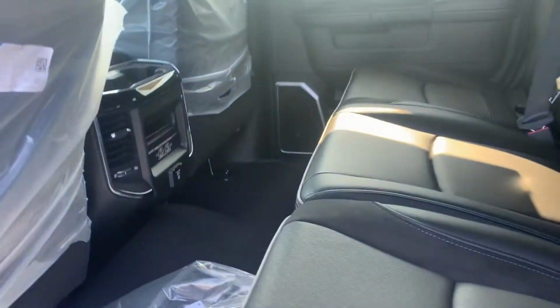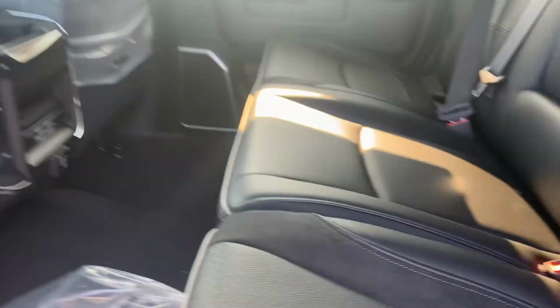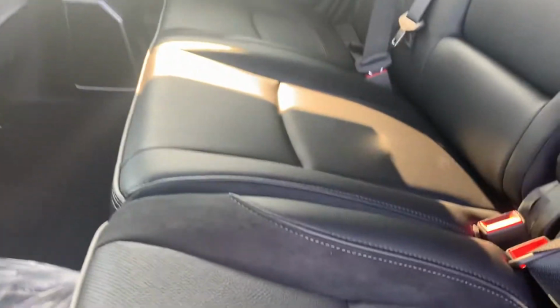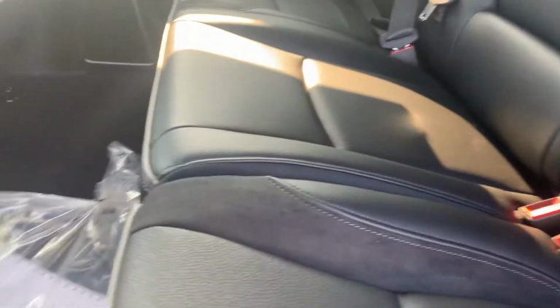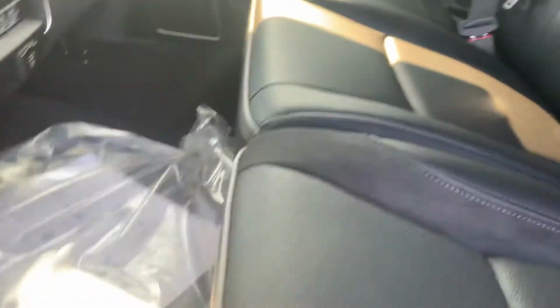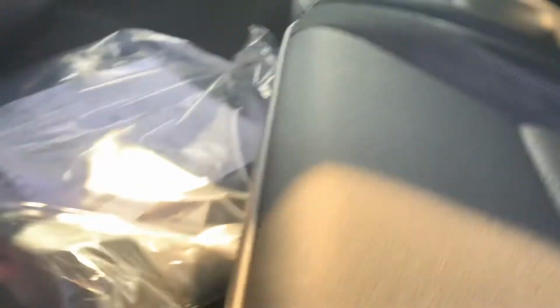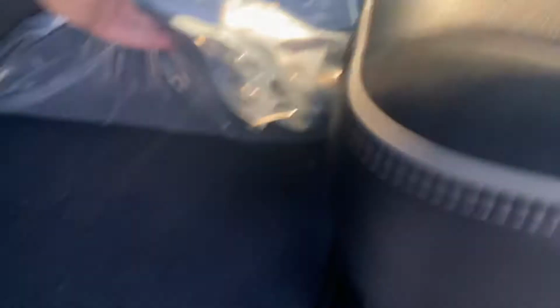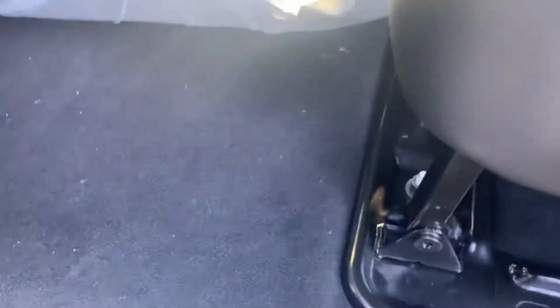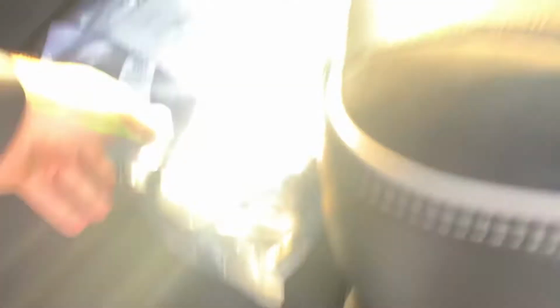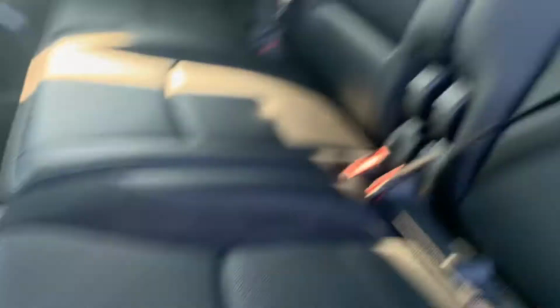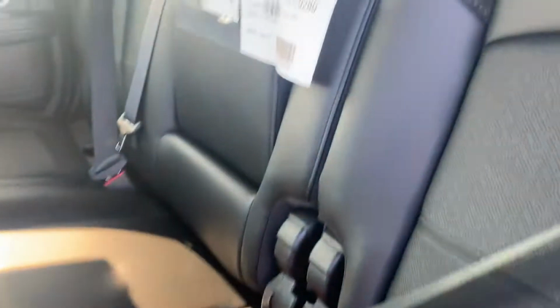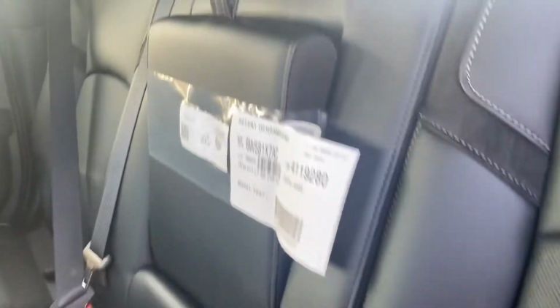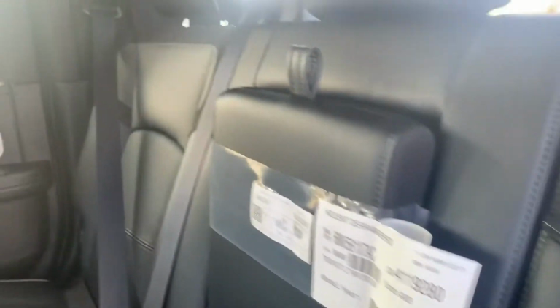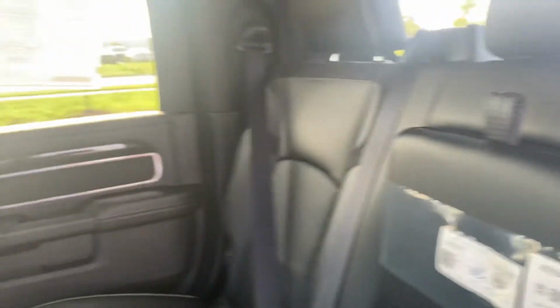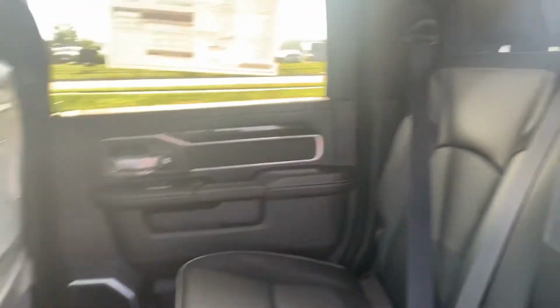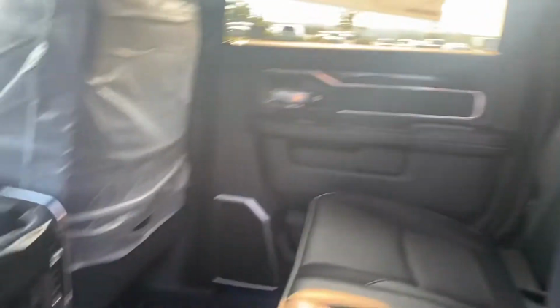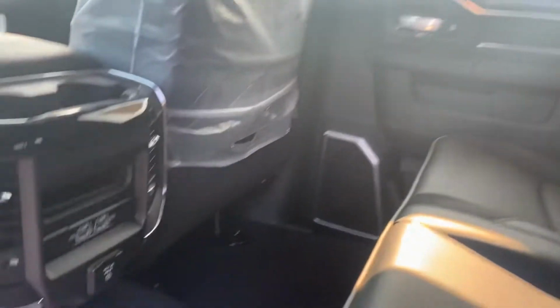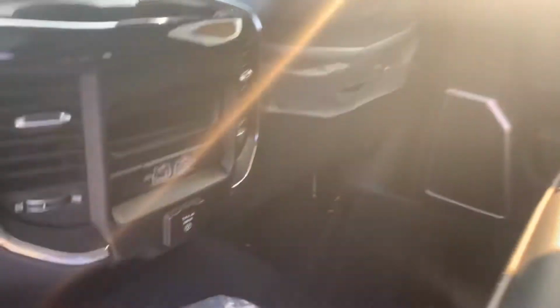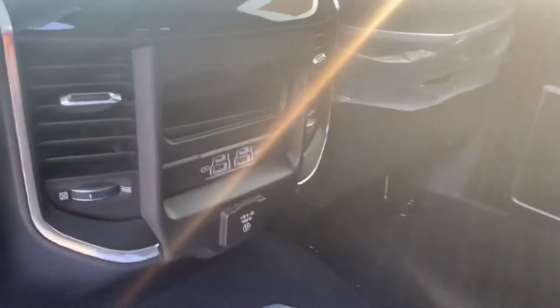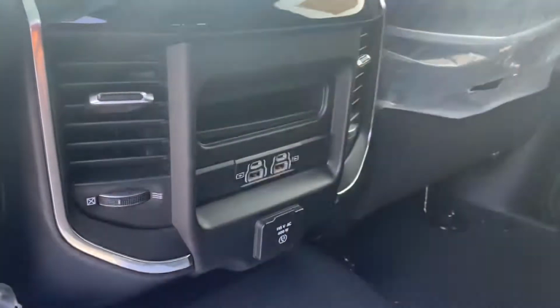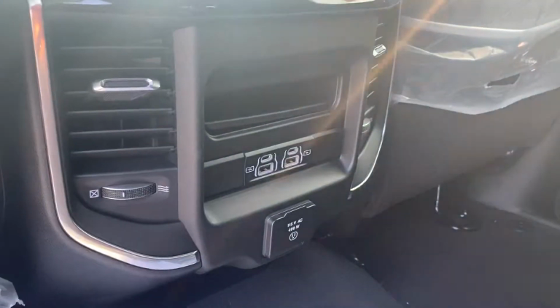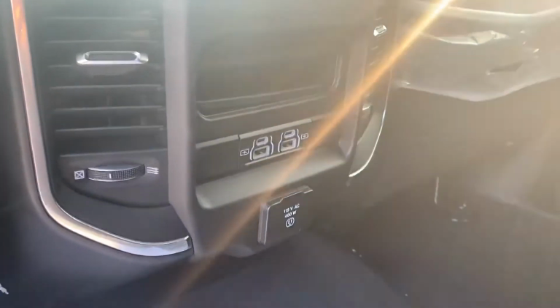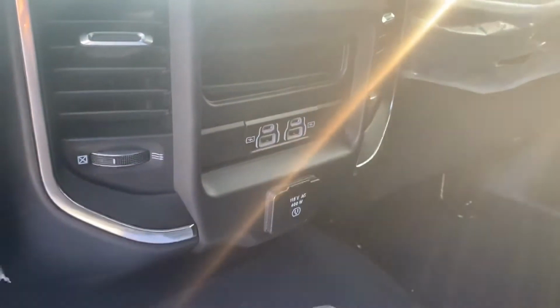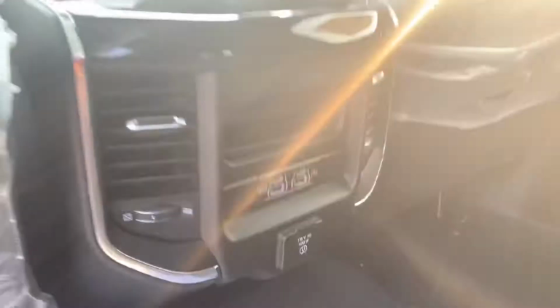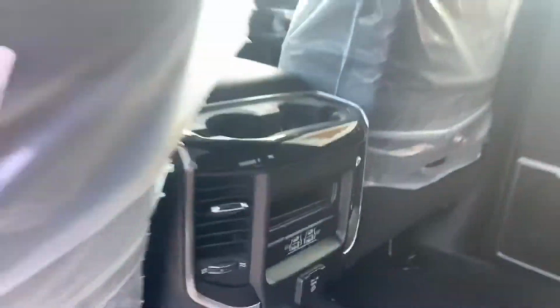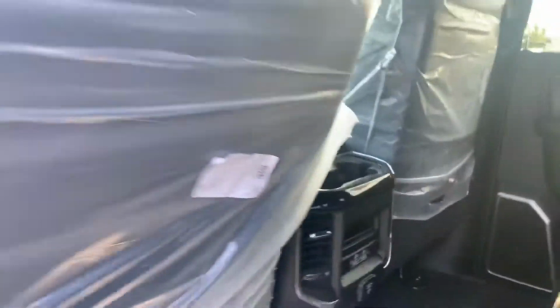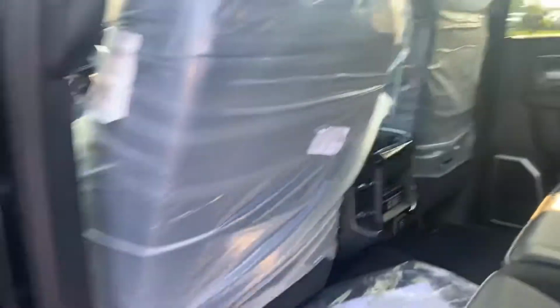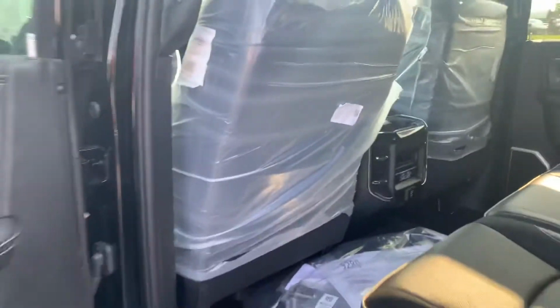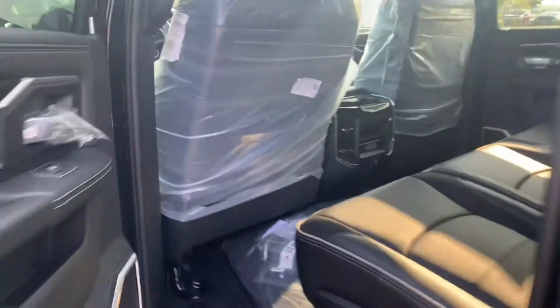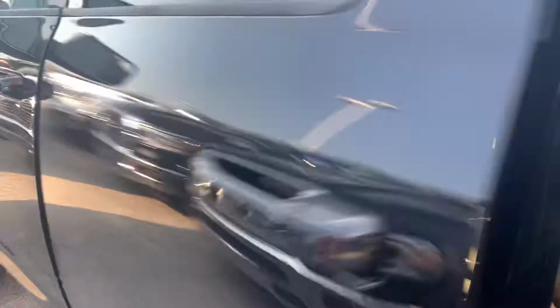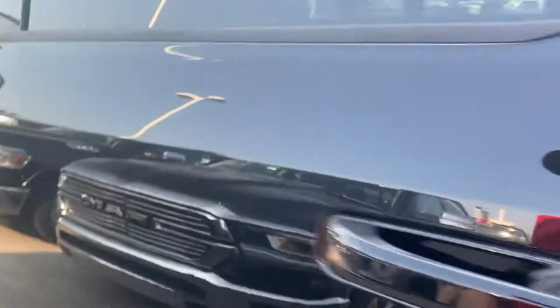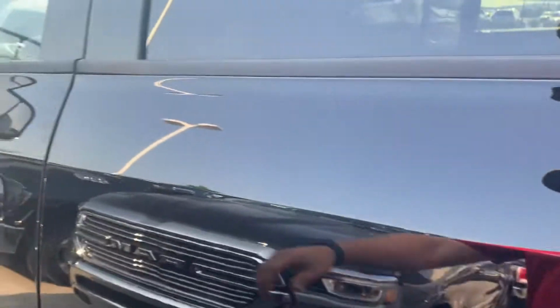Climb on in here real quick — no storage boxes but that's alright, we got the giant cab with plenty of room for the babies back there. Media hub, 115 outlet, a couple of AC vents, and of course the rear seats.